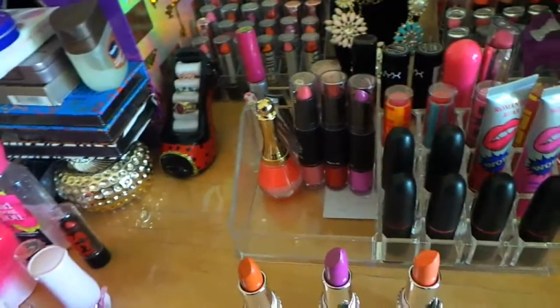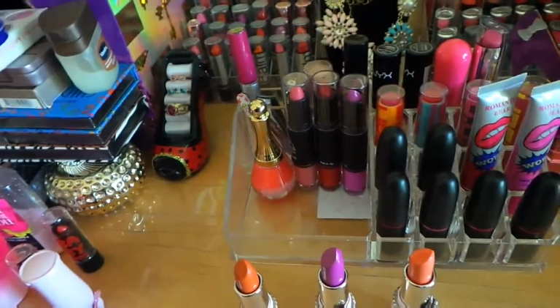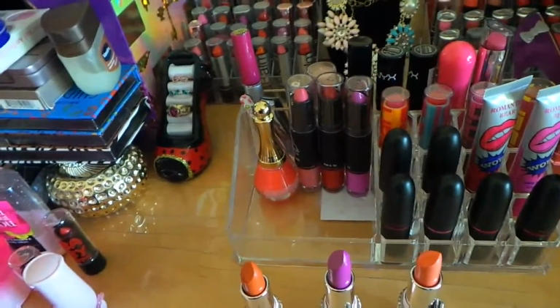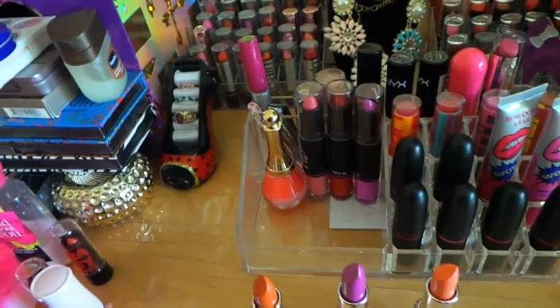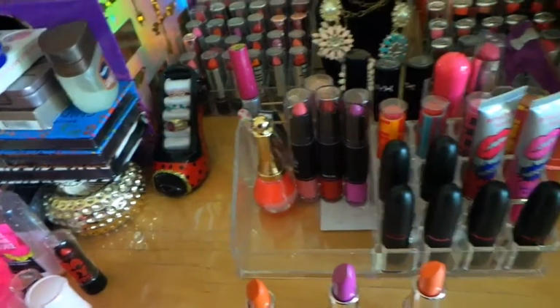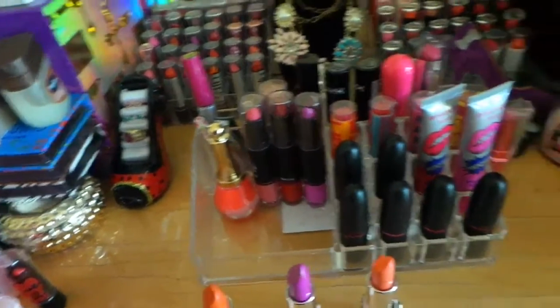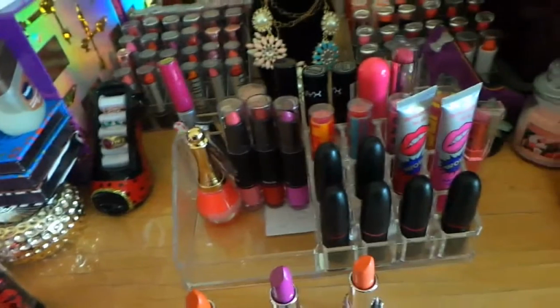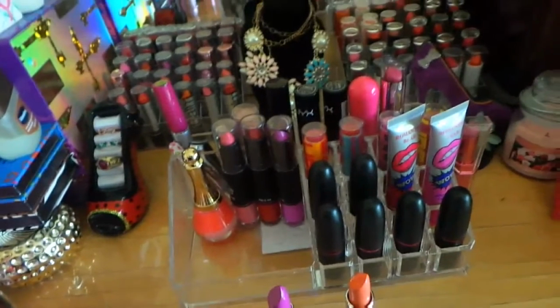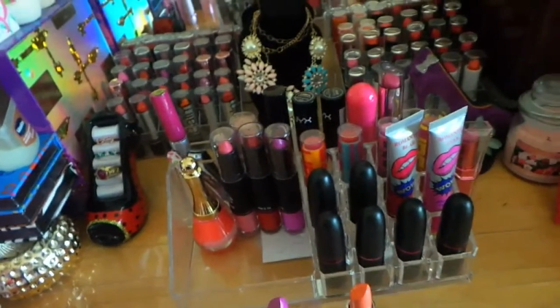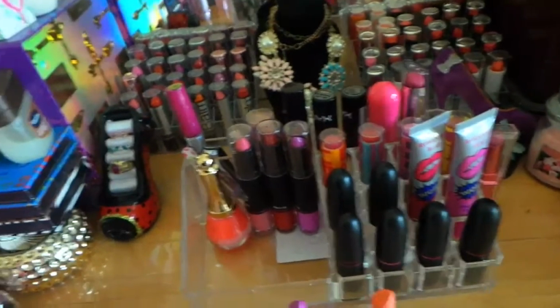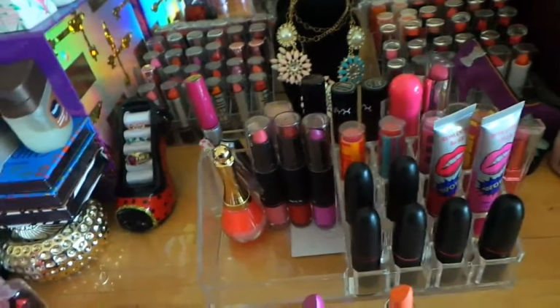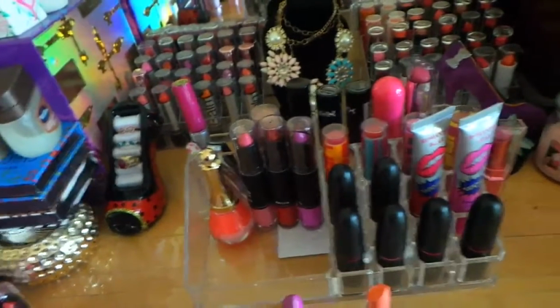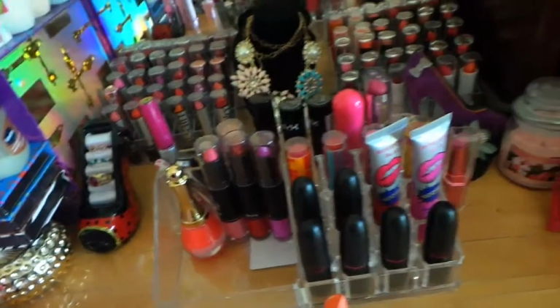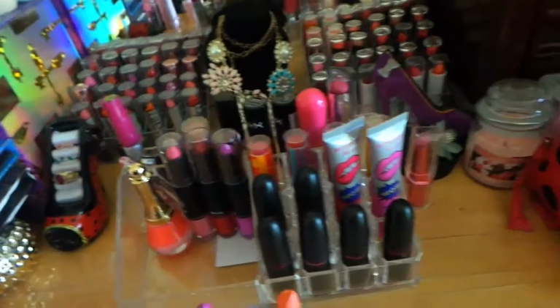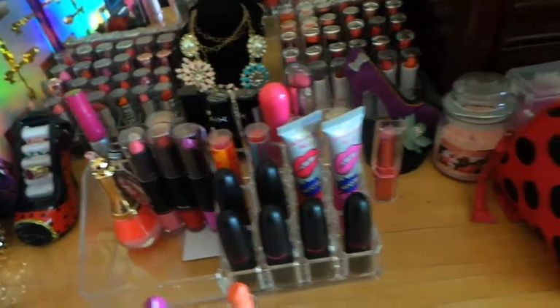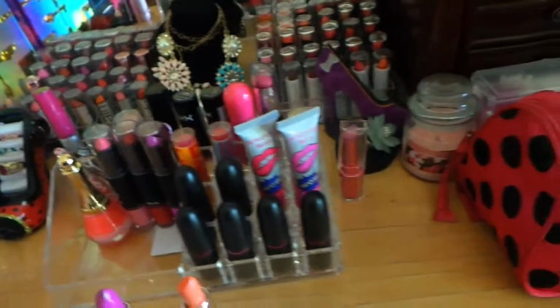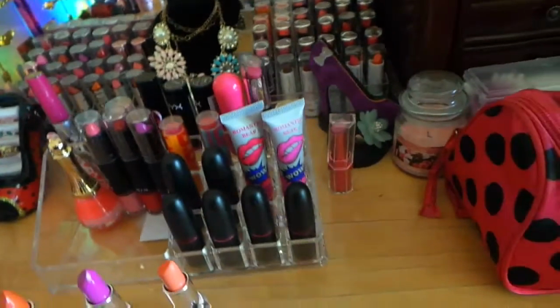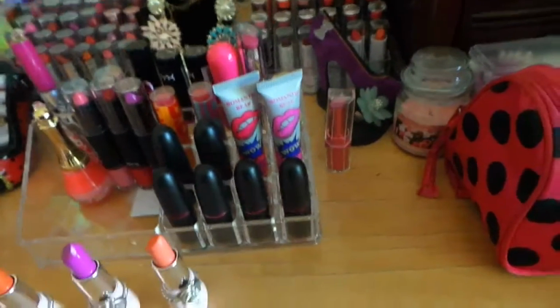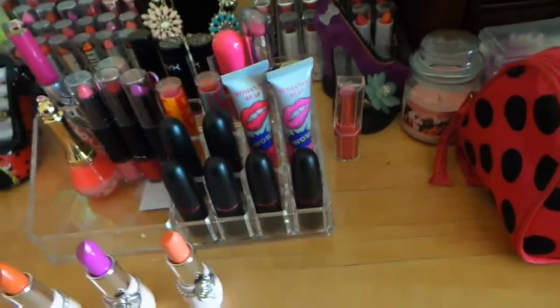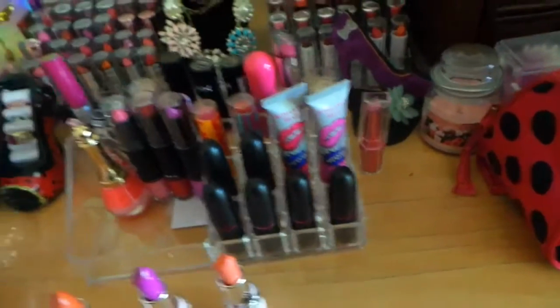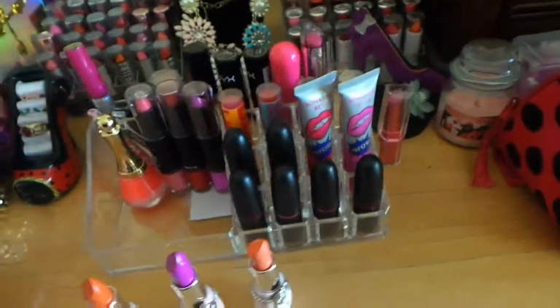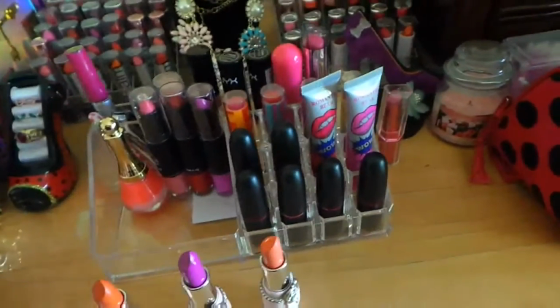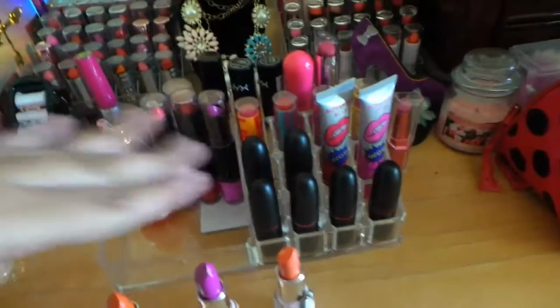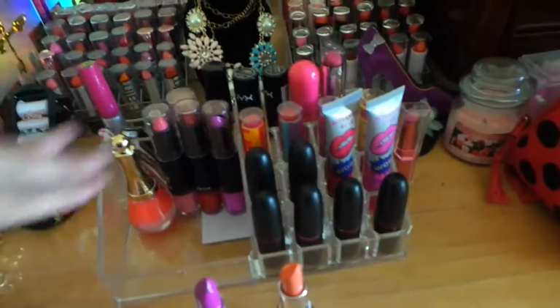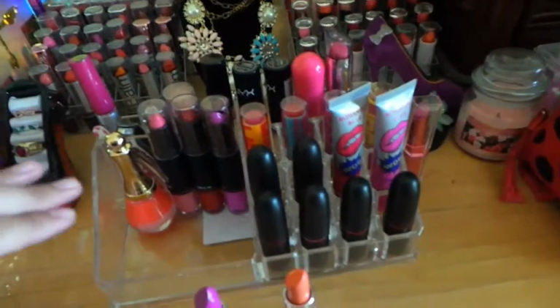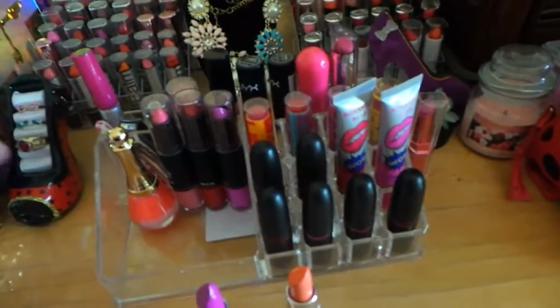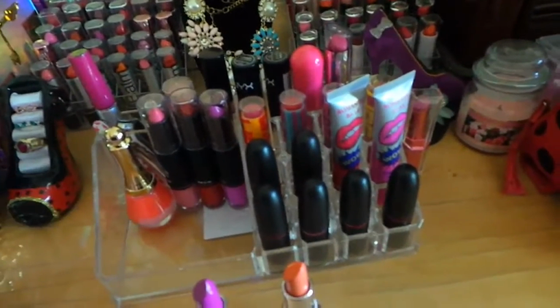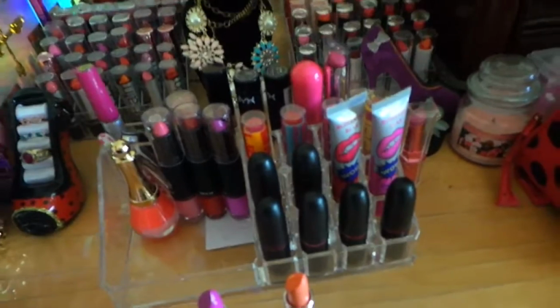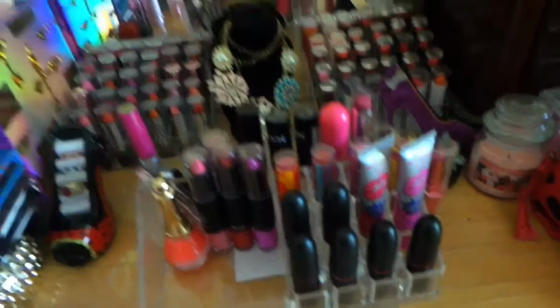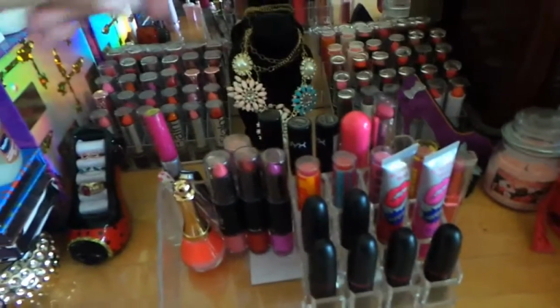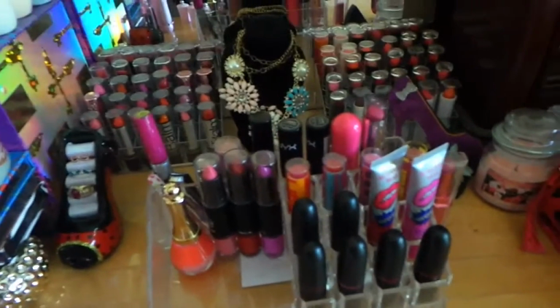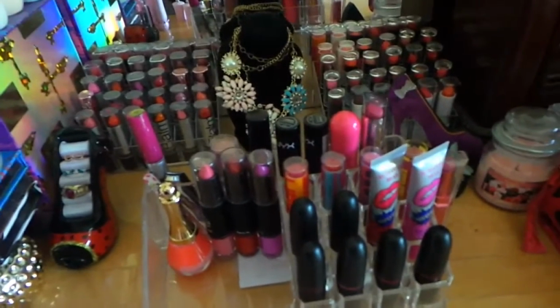Once they arrive I will be doing a haul from eBay like I said, so now I'm going to go through the ones in the back.